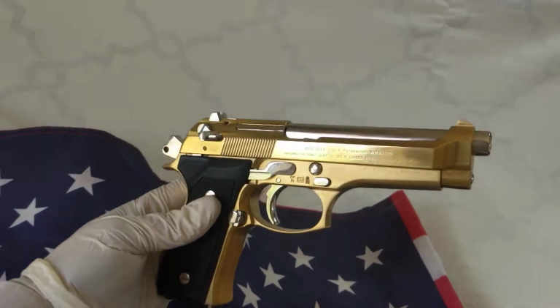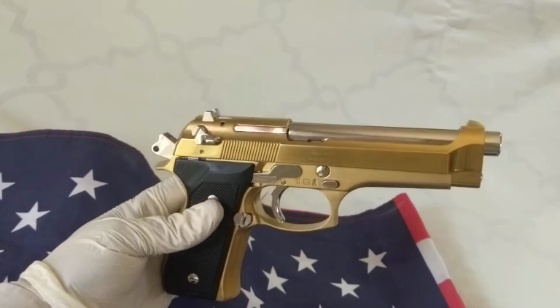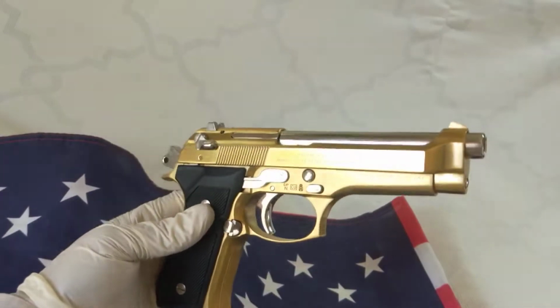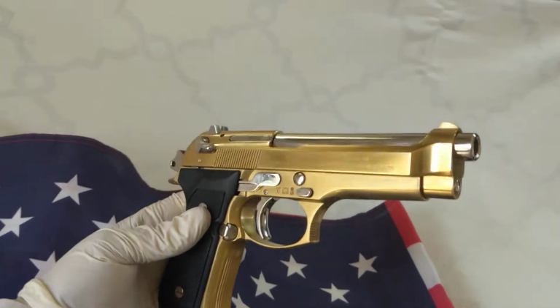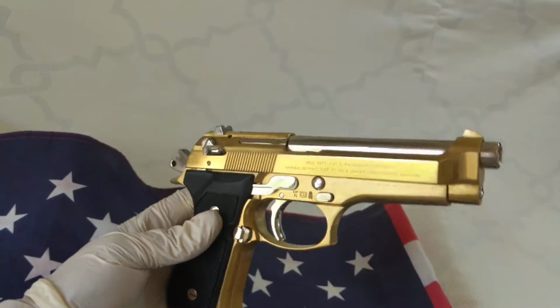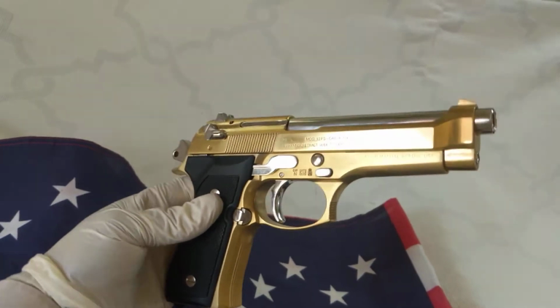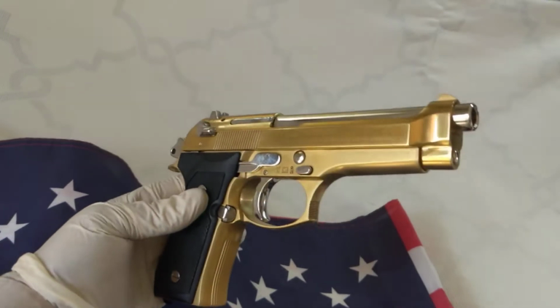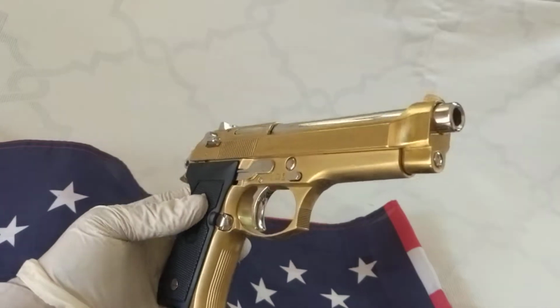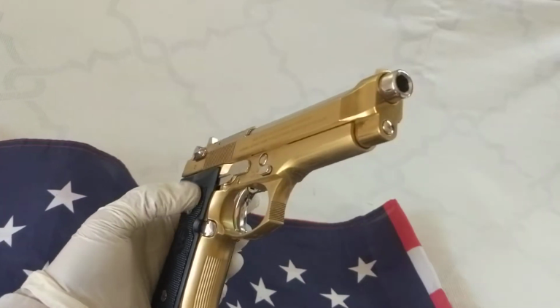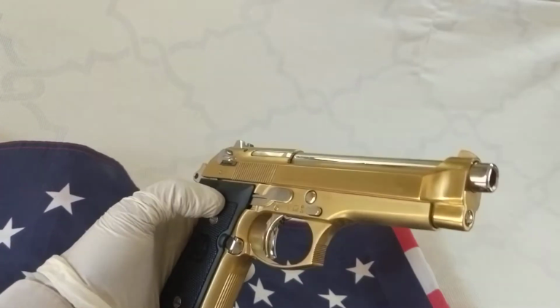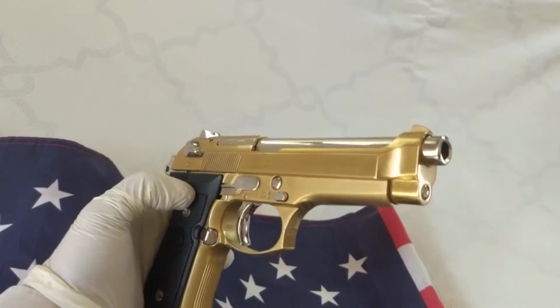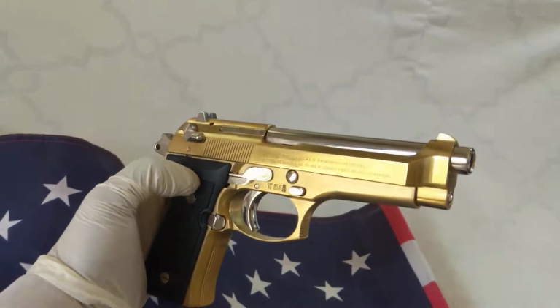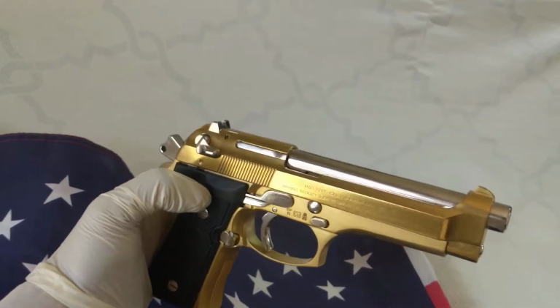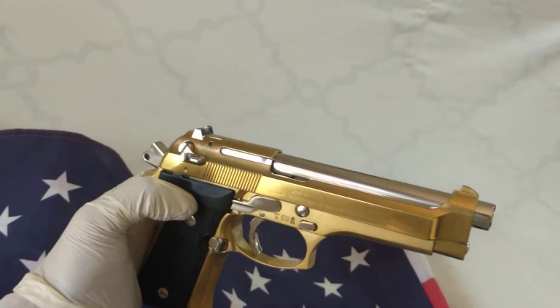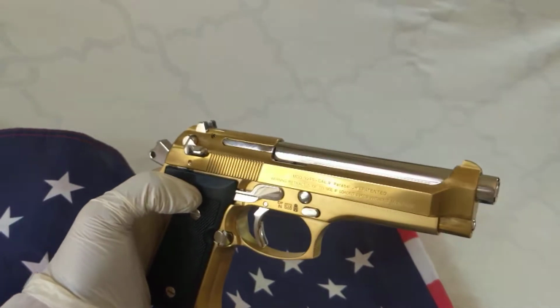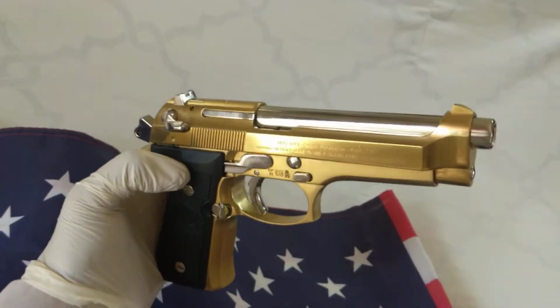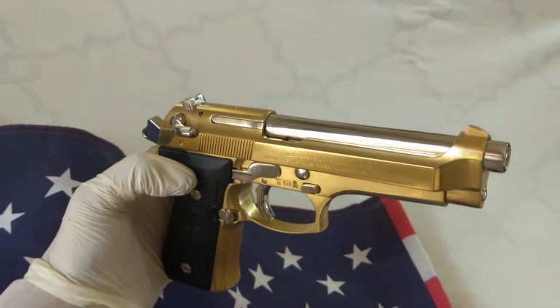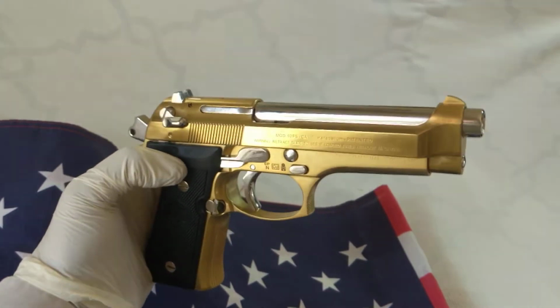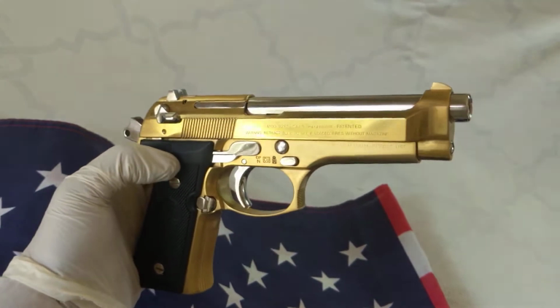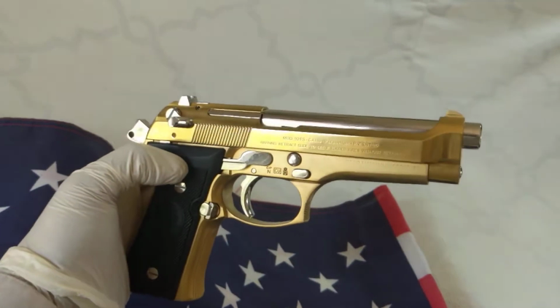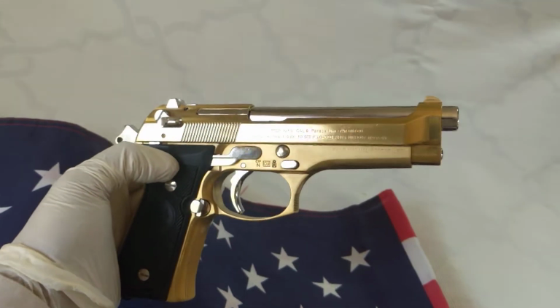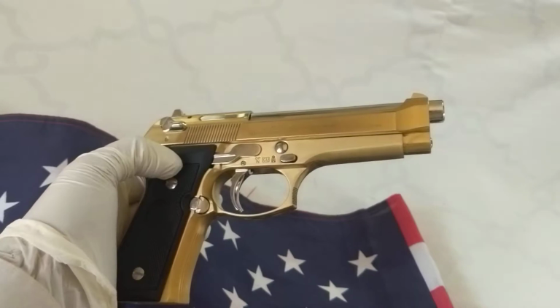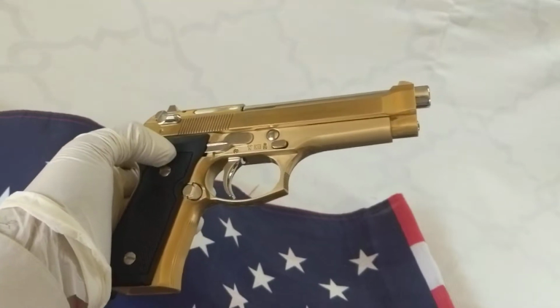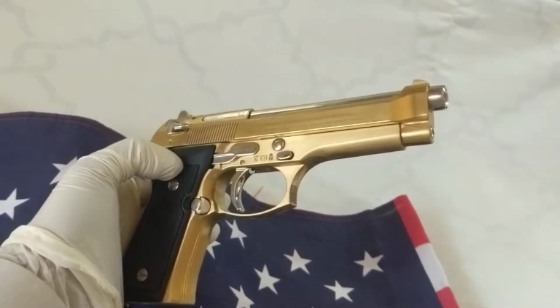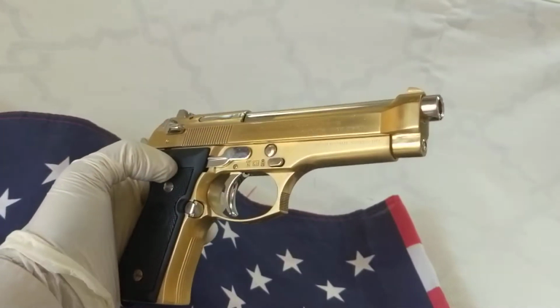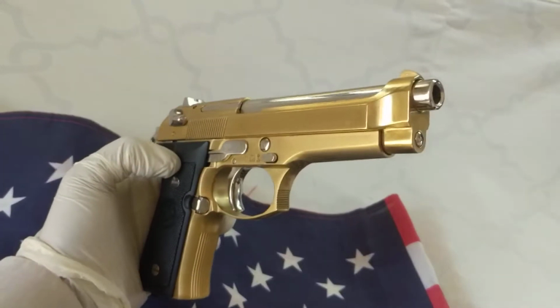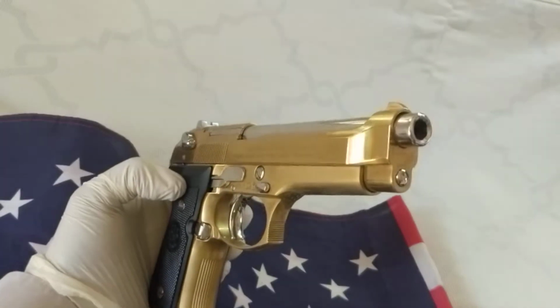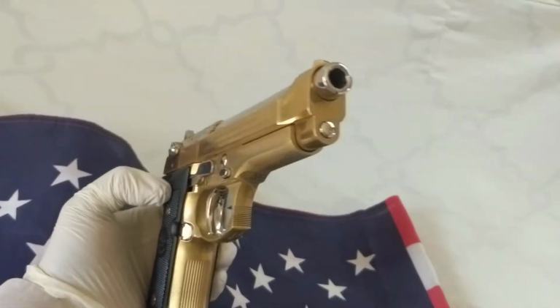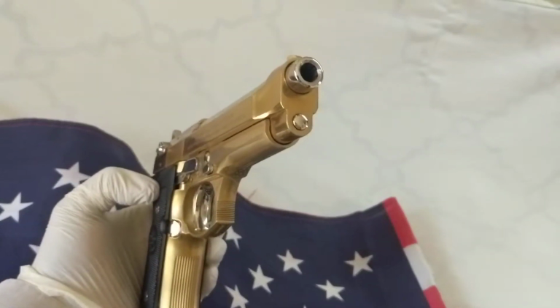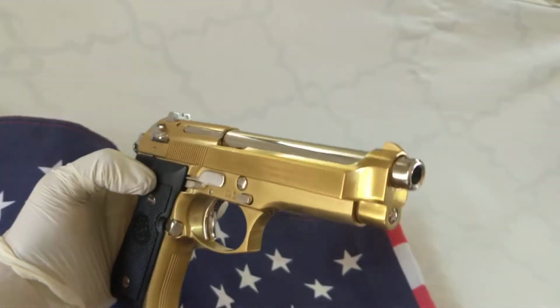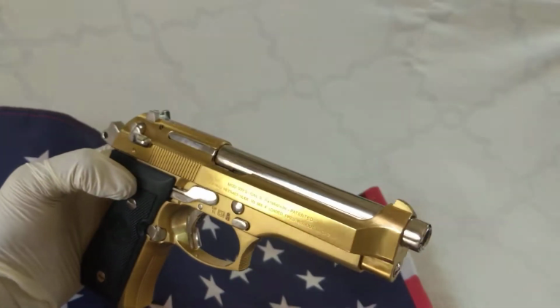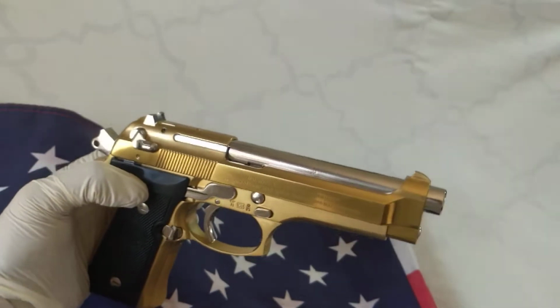You have the option — either someone can mesmerize you with a pistol like this one, or you can be the one mesmerizing your shooting buddies.